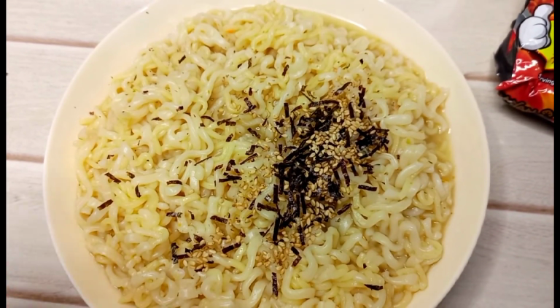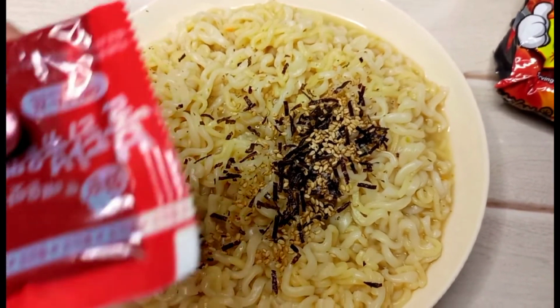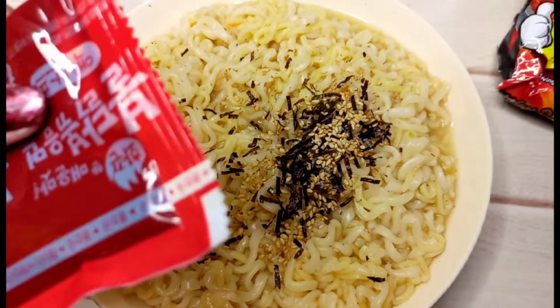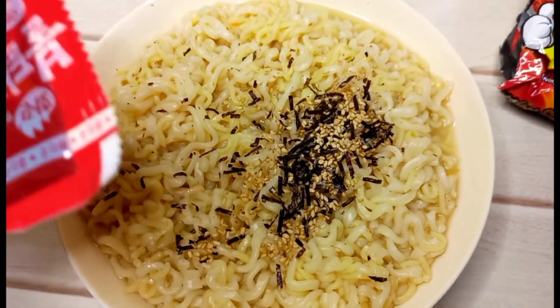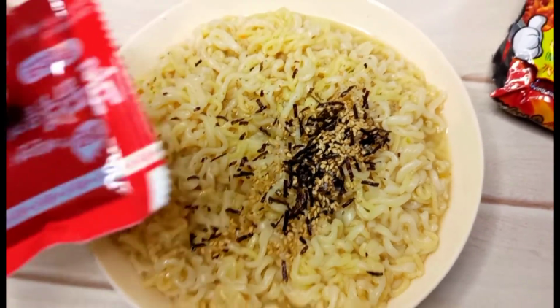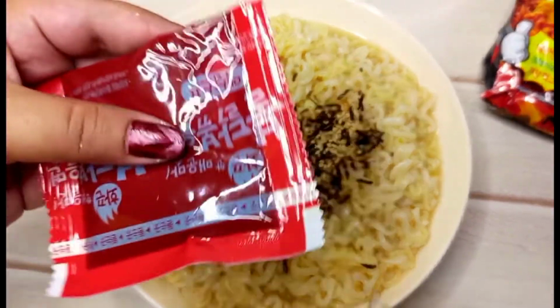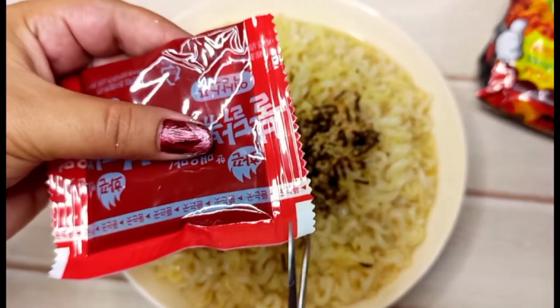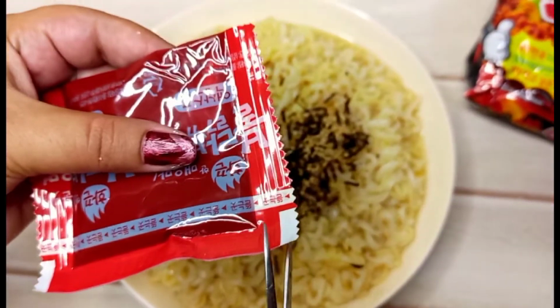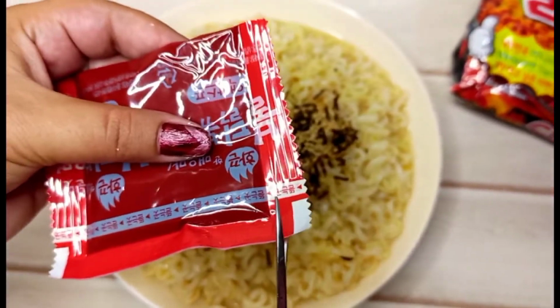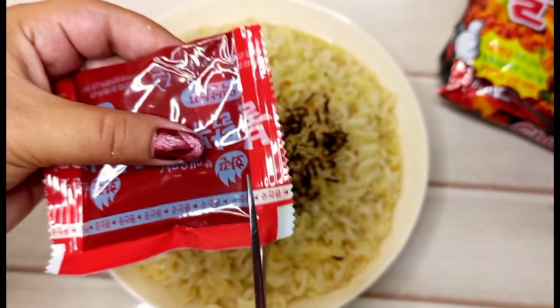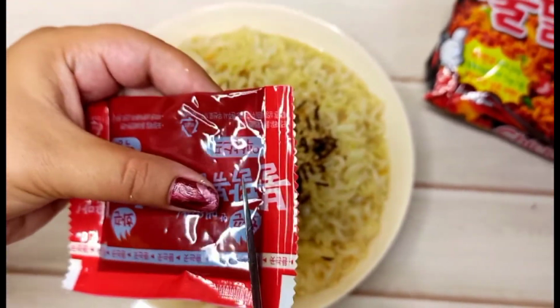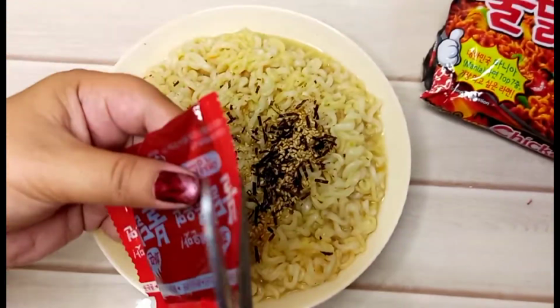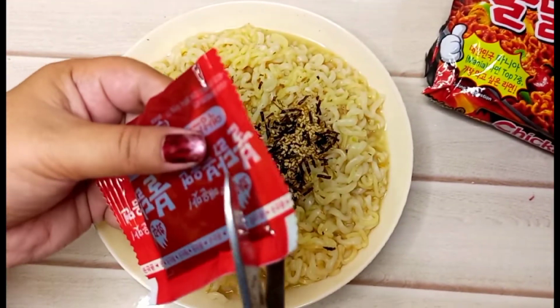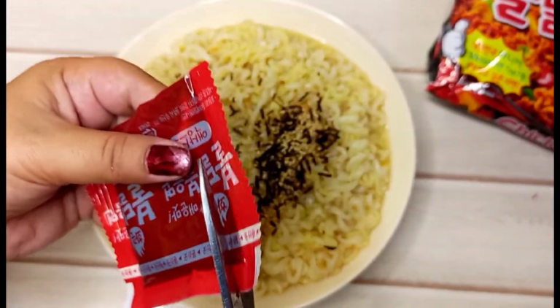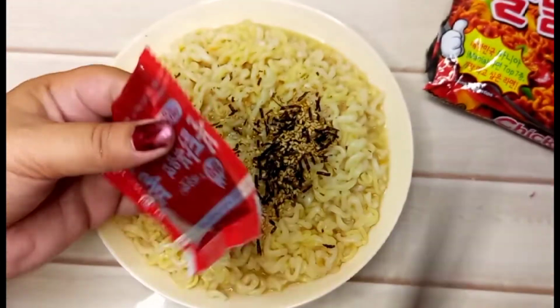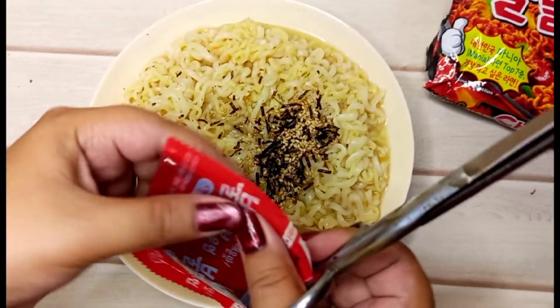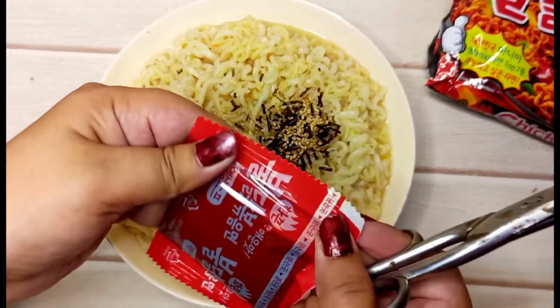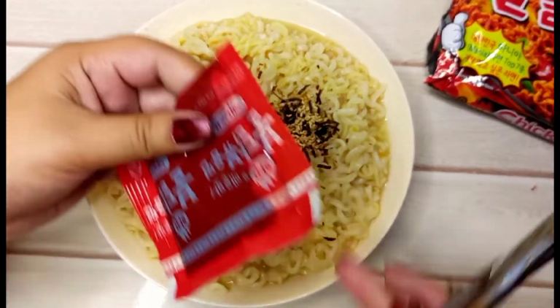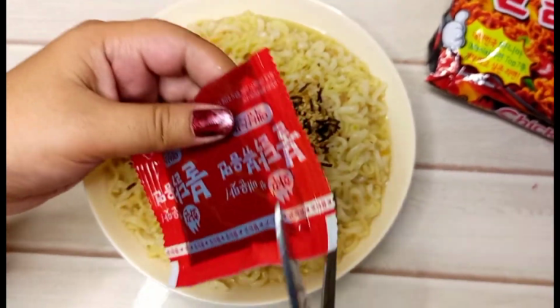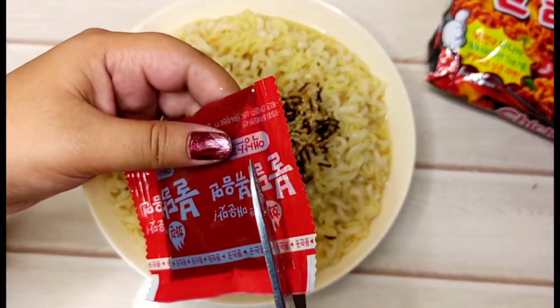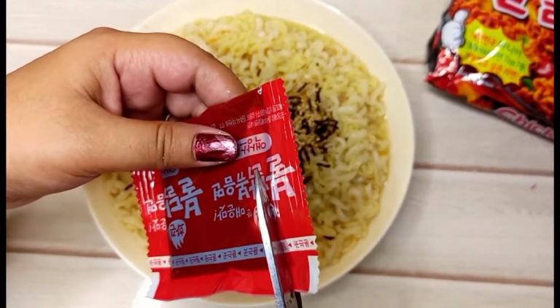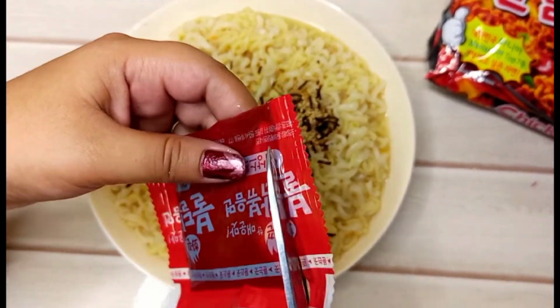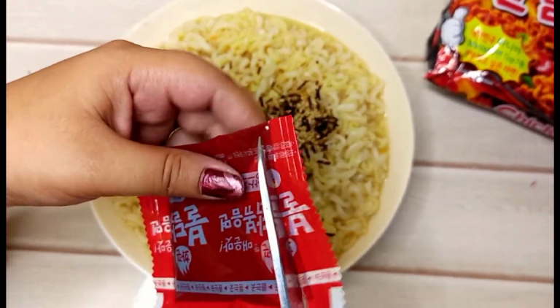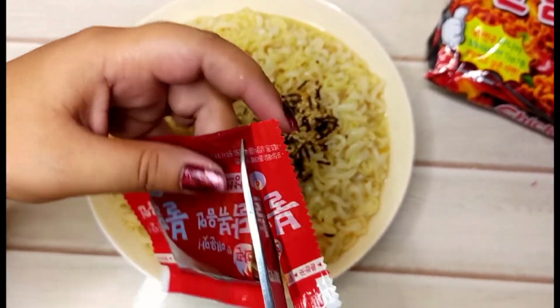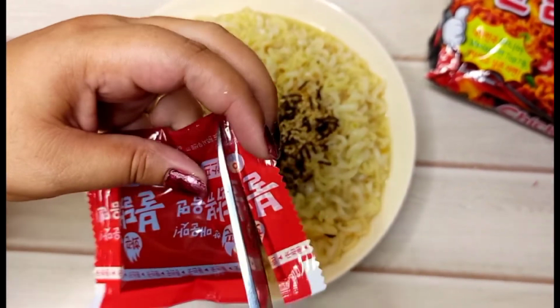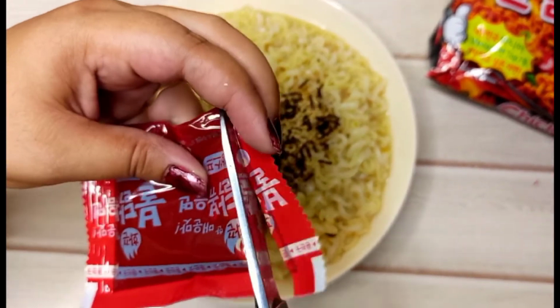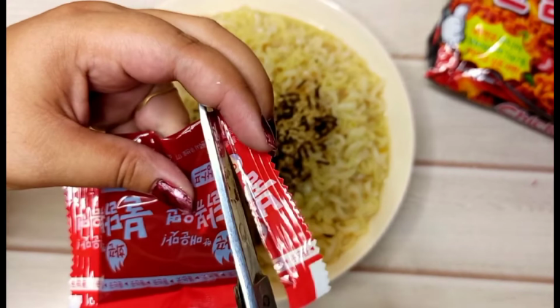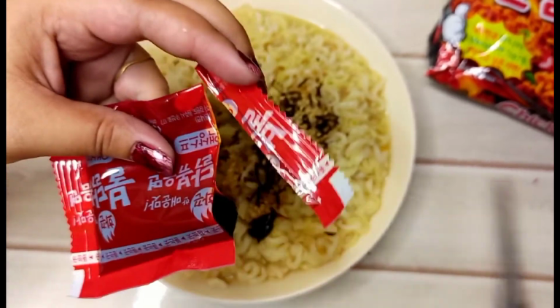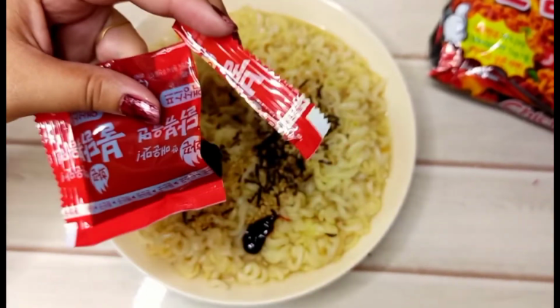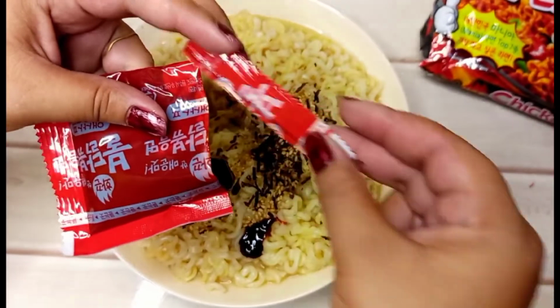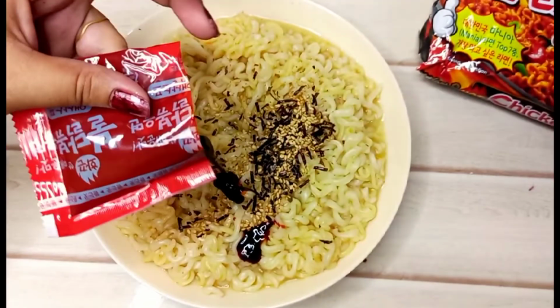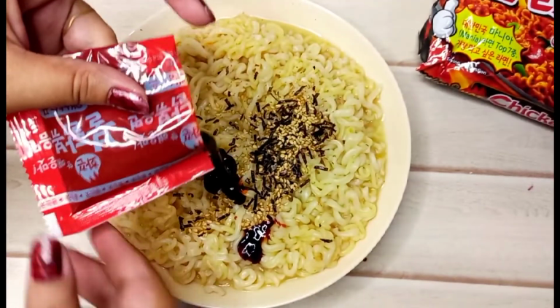After that, I am adding the sauce, which is the main ingredient. It is very spicy and I am adding the full amount. If you don't want it too spicy, you can add just half of it.